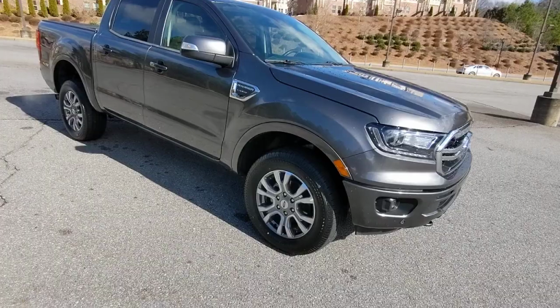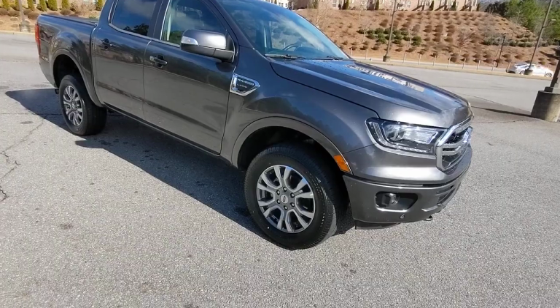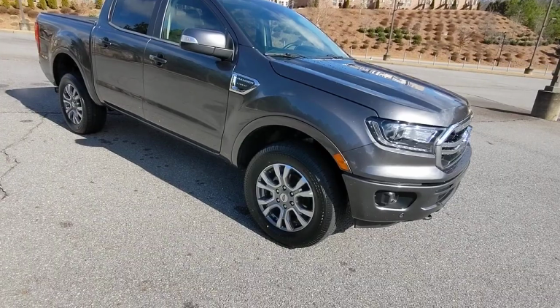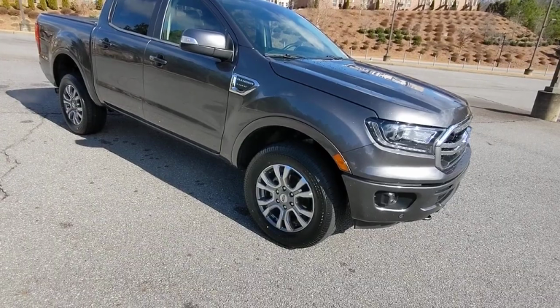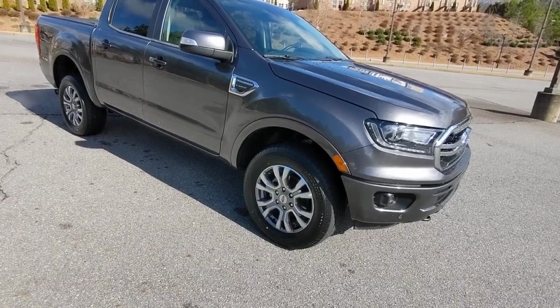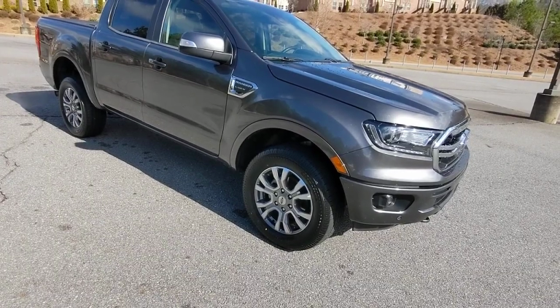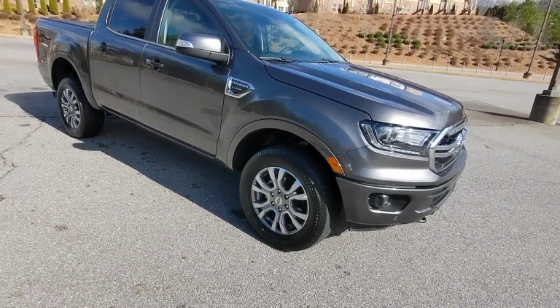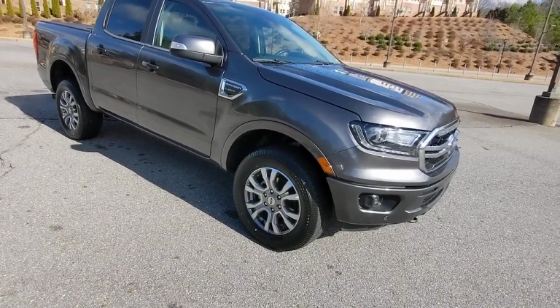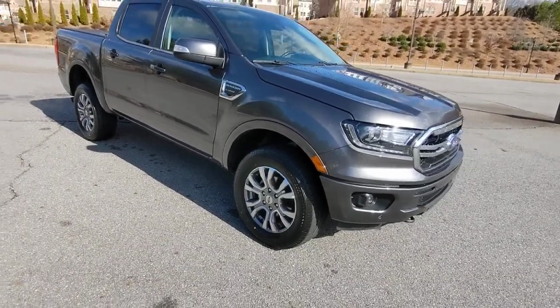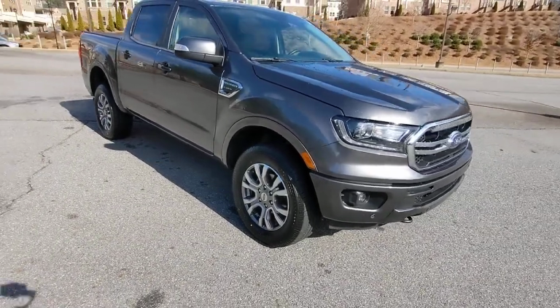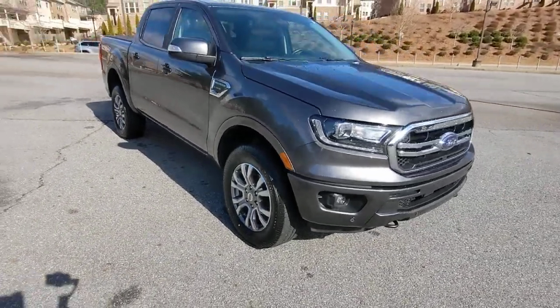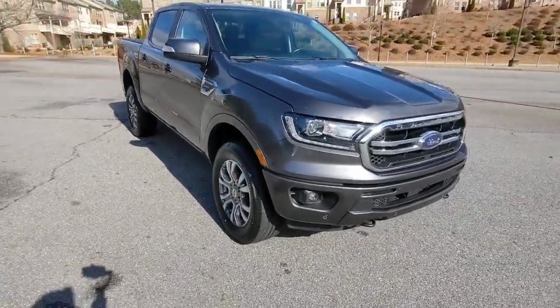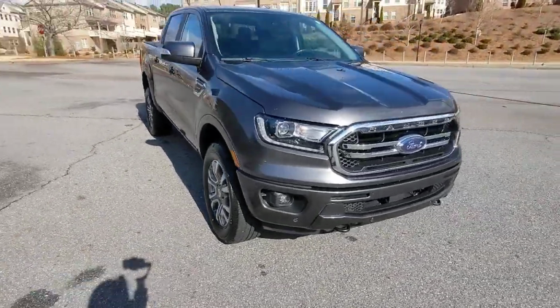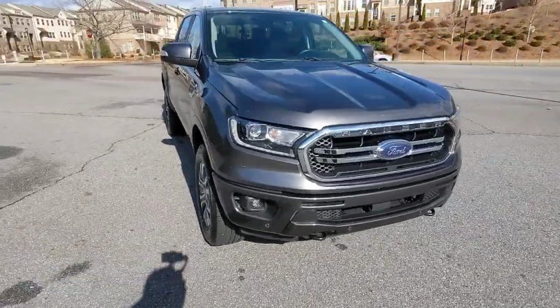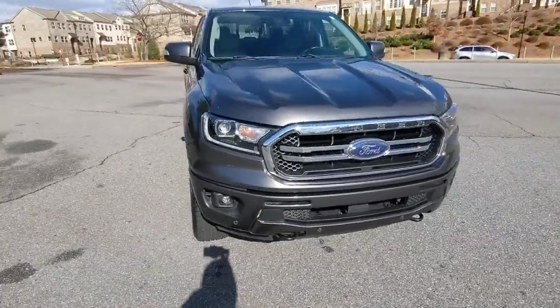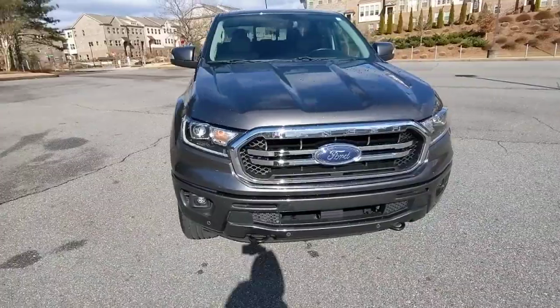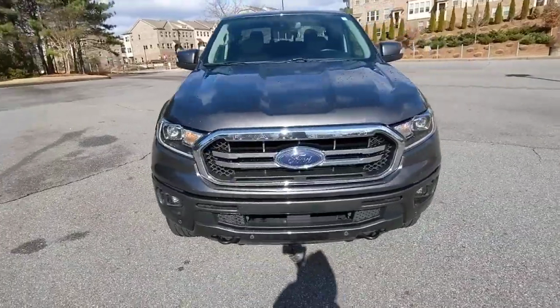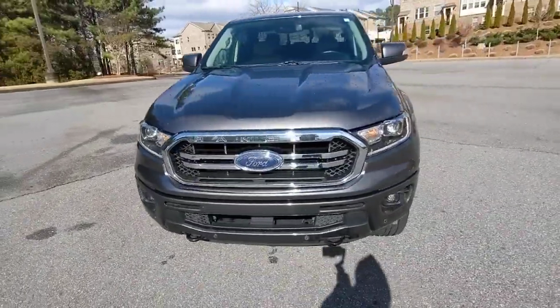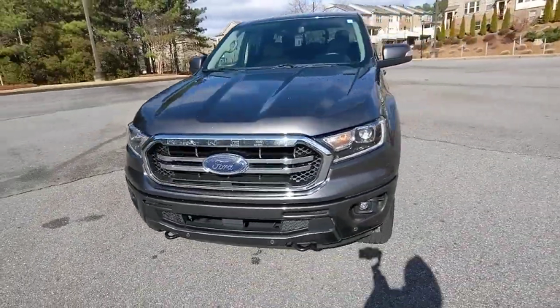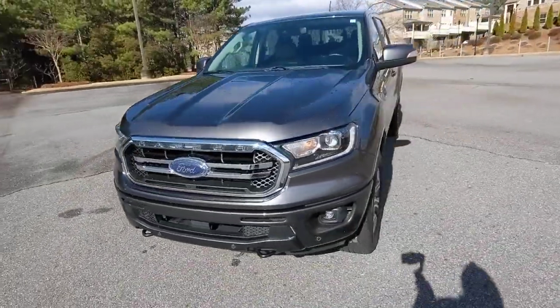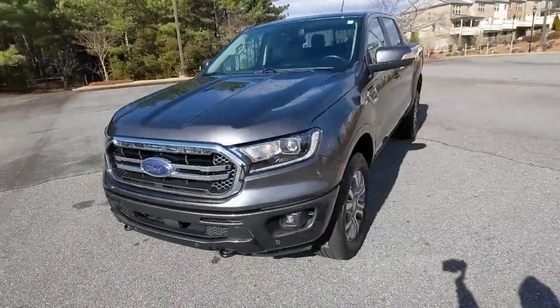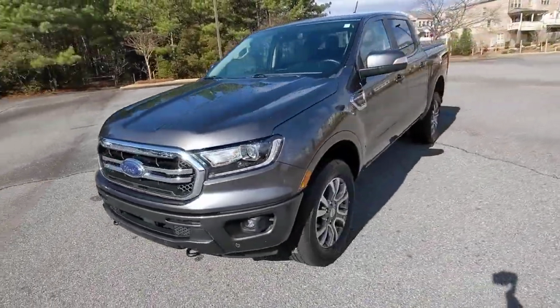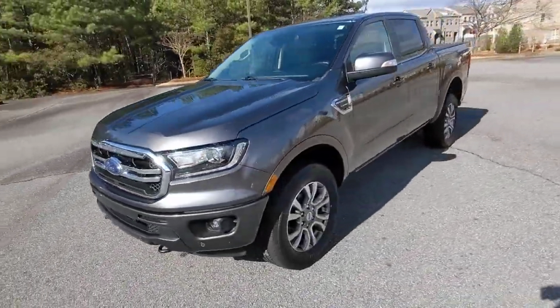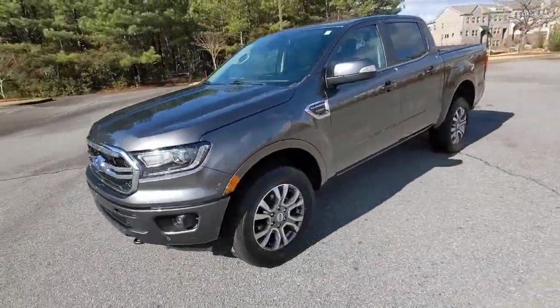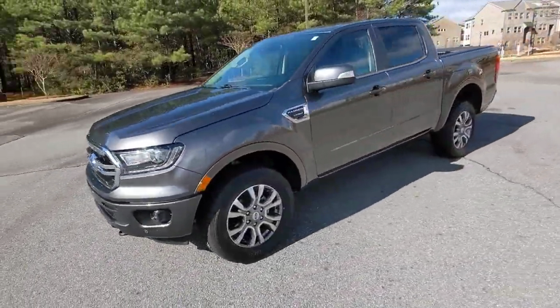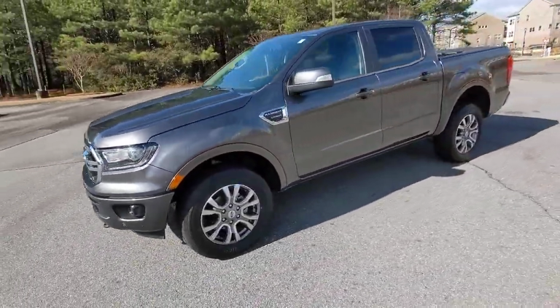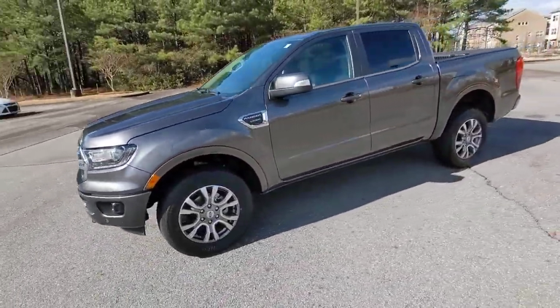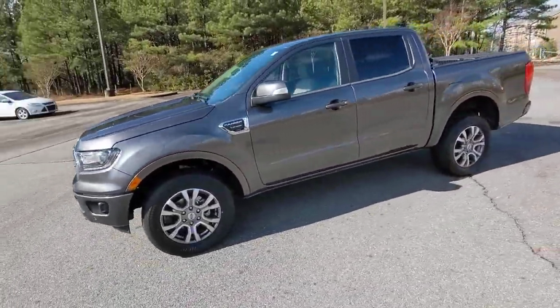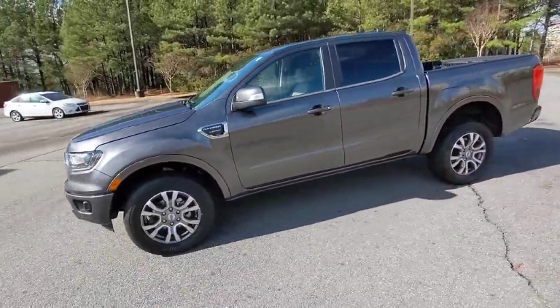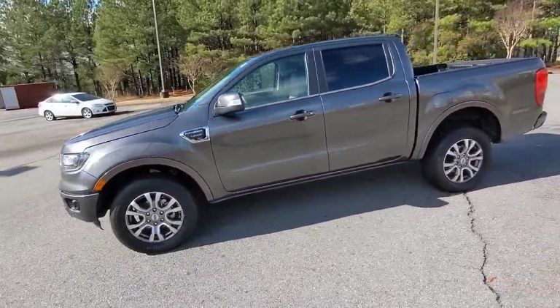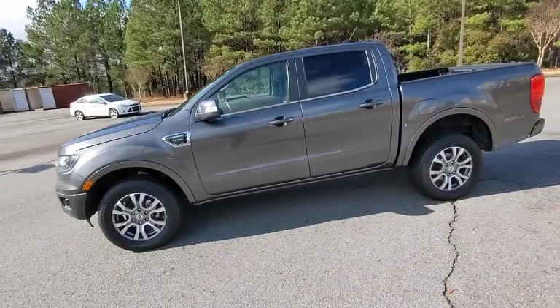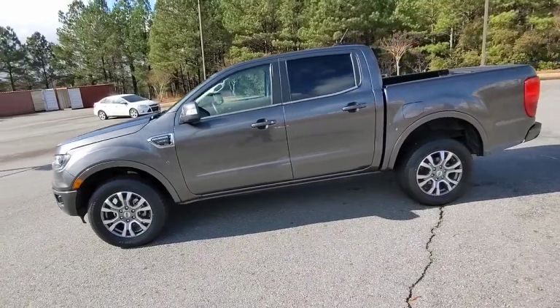You will love the features of this 2020 Ford Ranger. With less than 70,000 miles on the odometer, this vehicle provides excellent value. Presenting the Ranger.